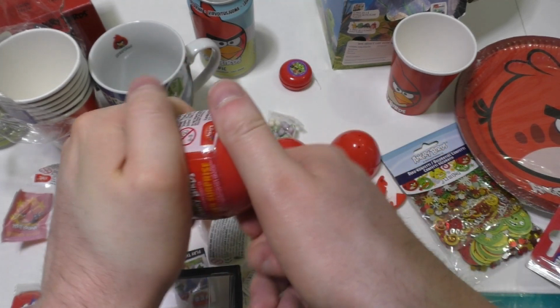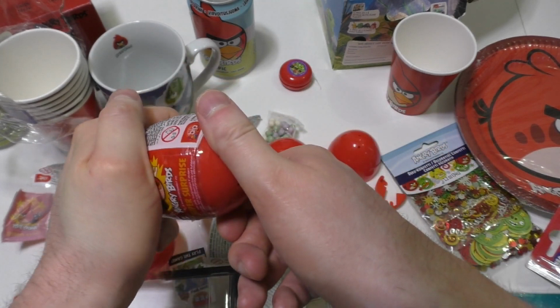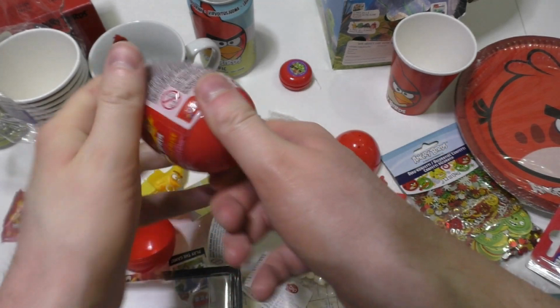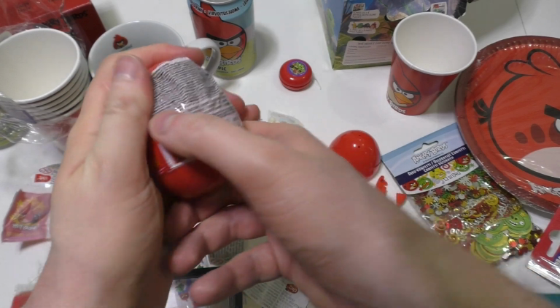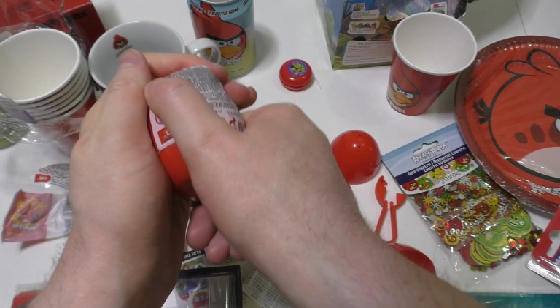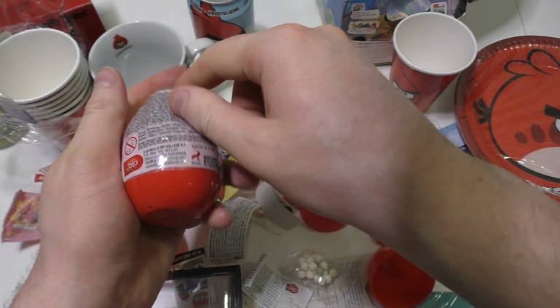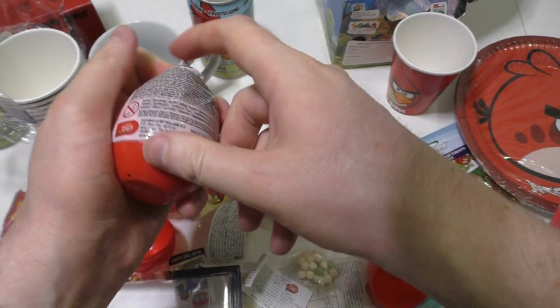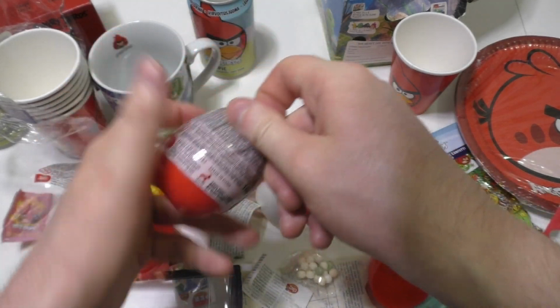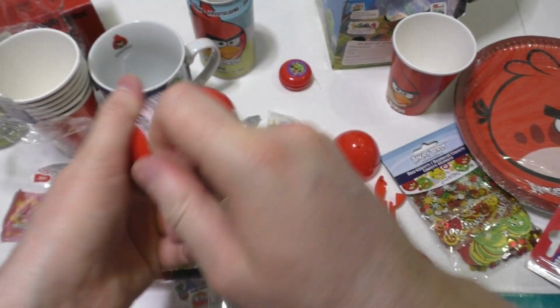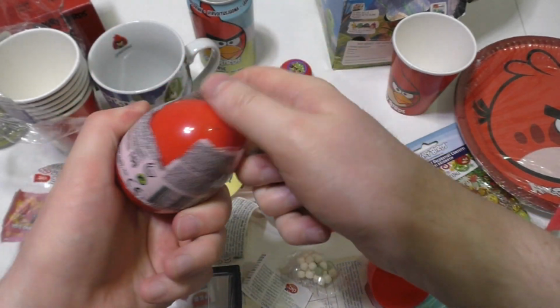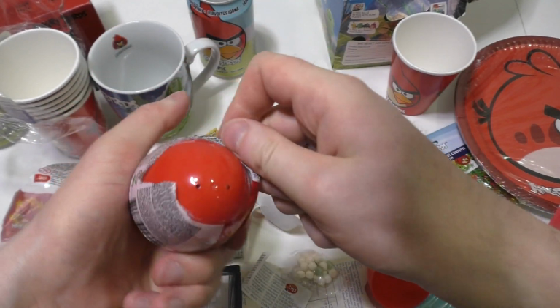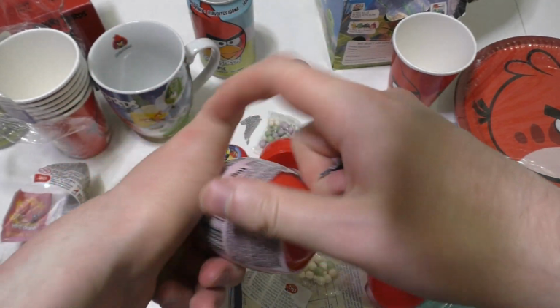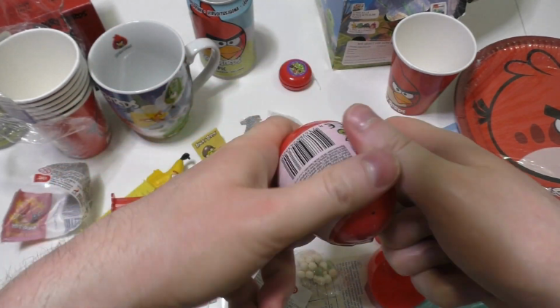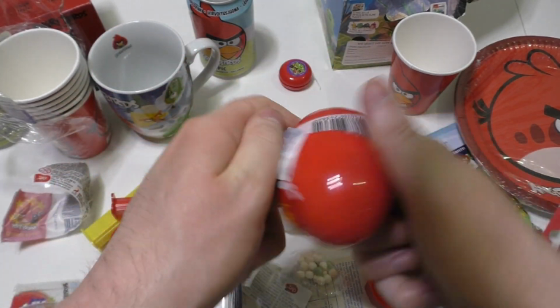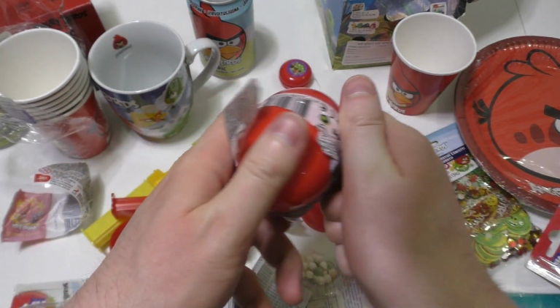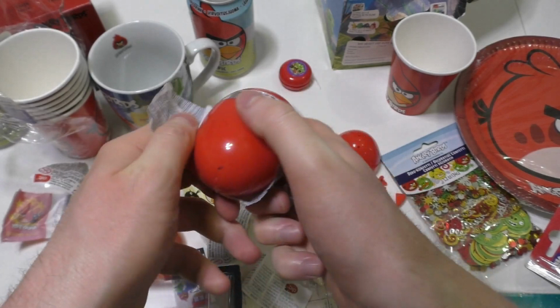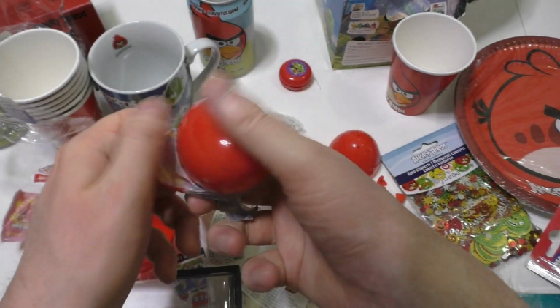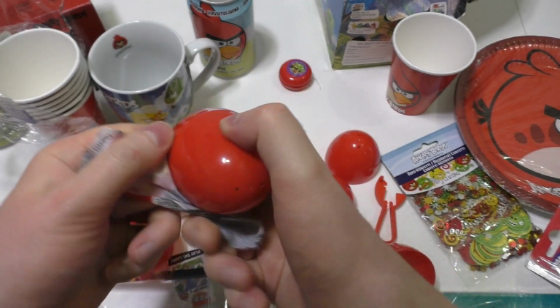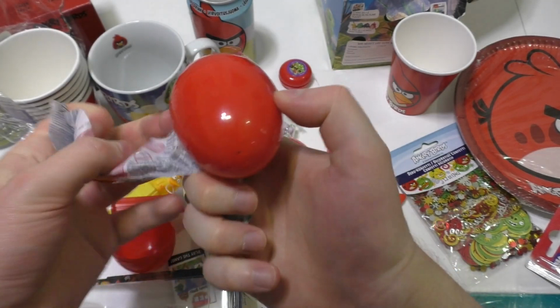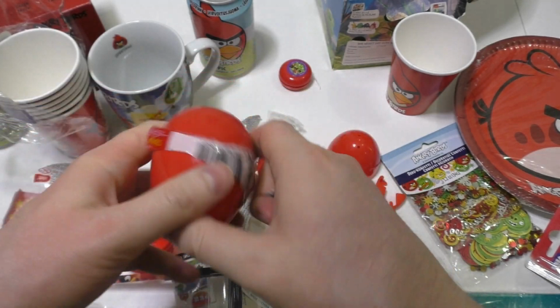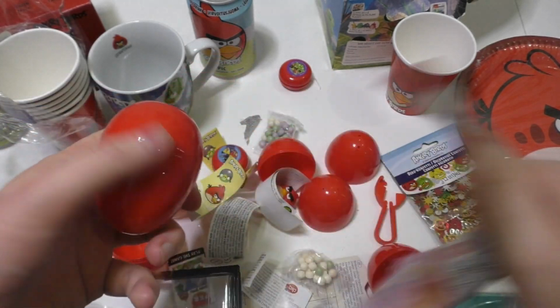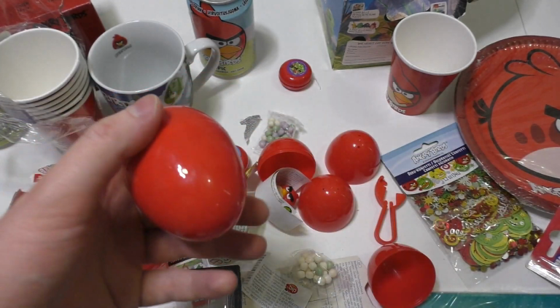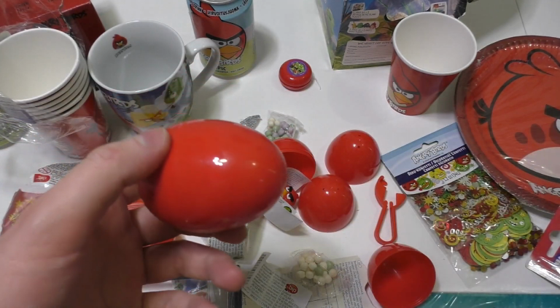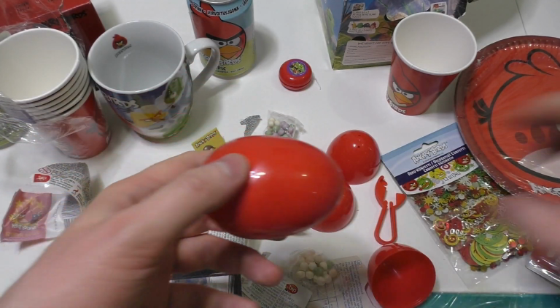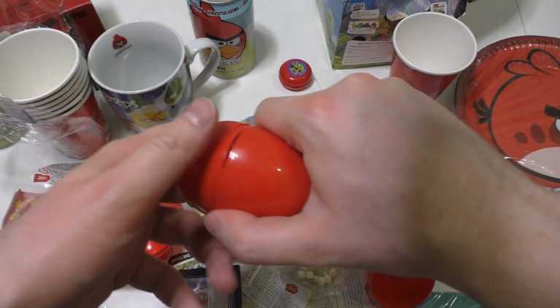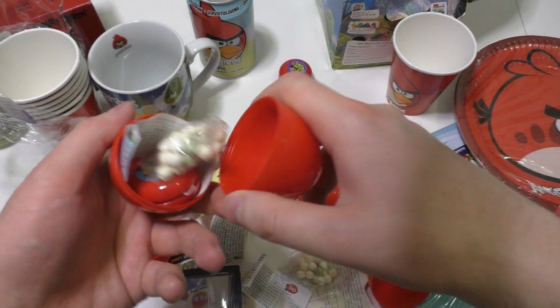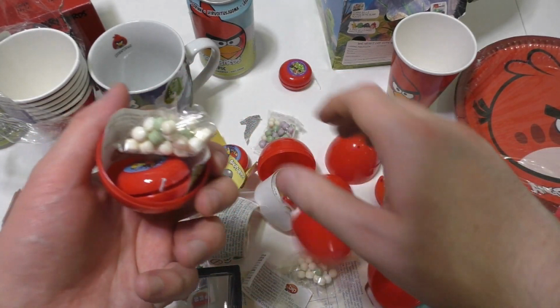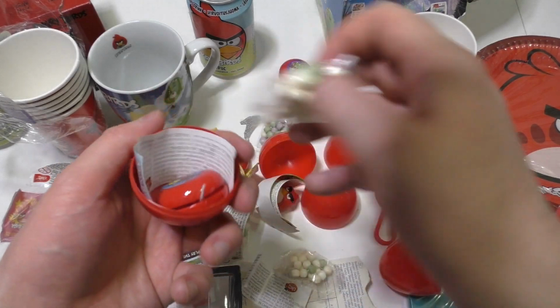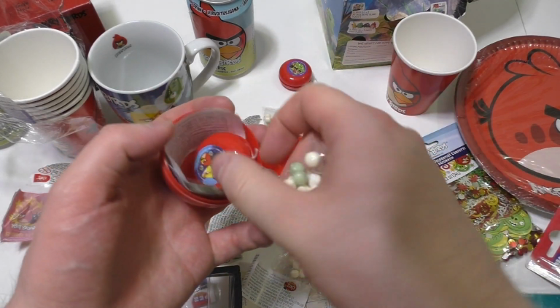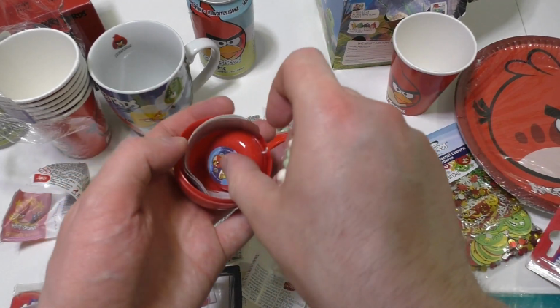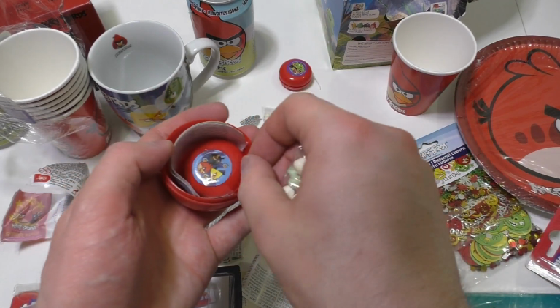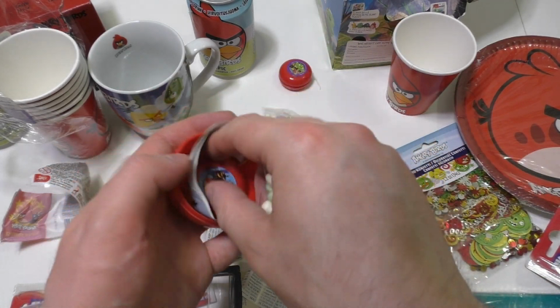I think these are not produced anymore. The Angry Birds hype — I think it's gone. I'm actually not quite sure what's popular in toys now. Another yo-yo.